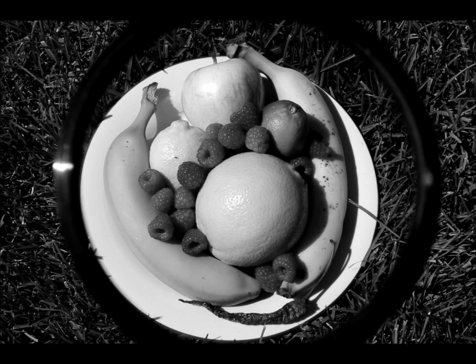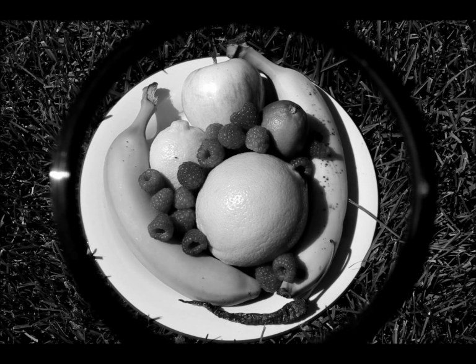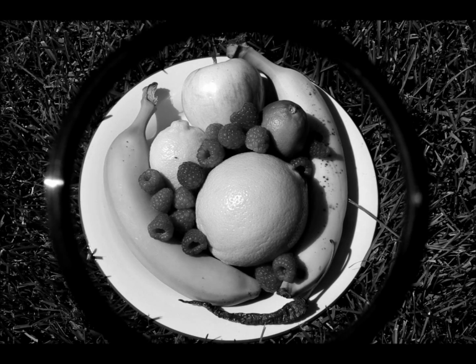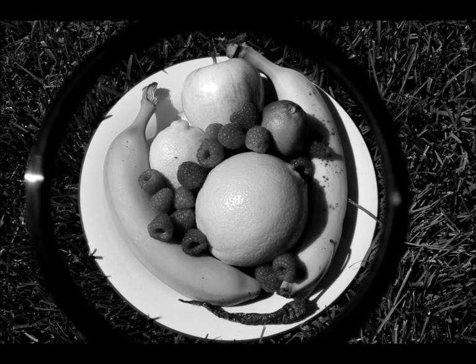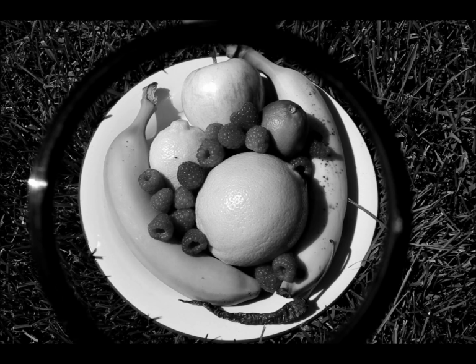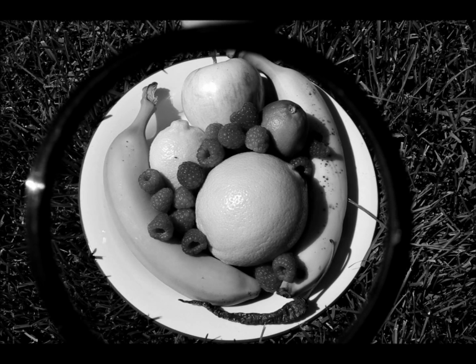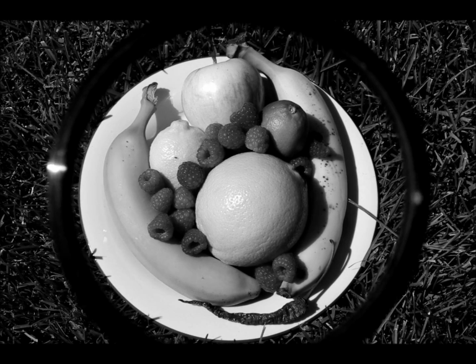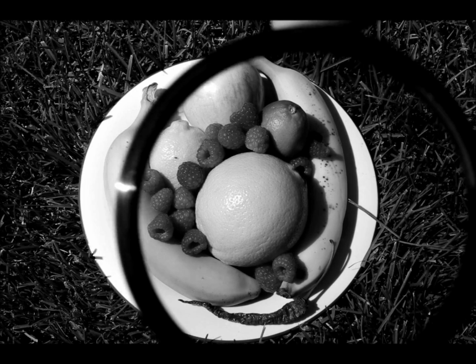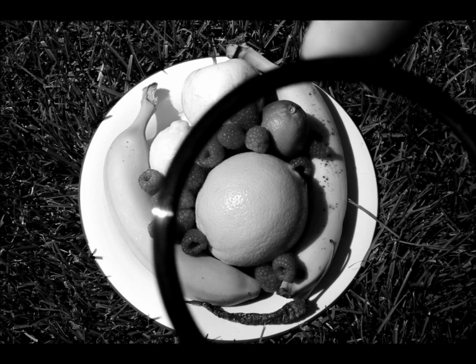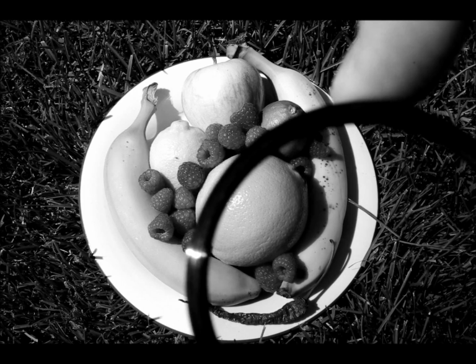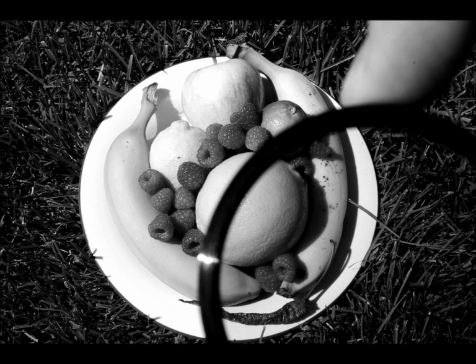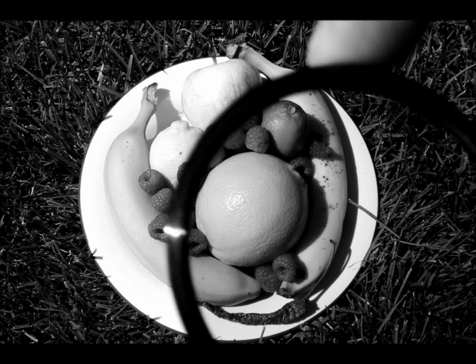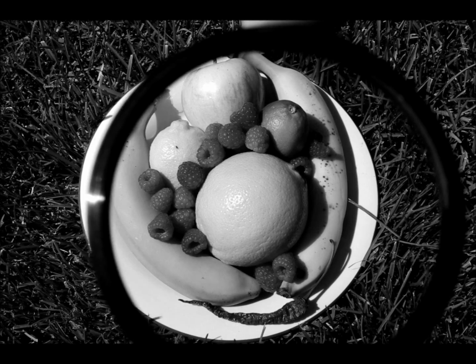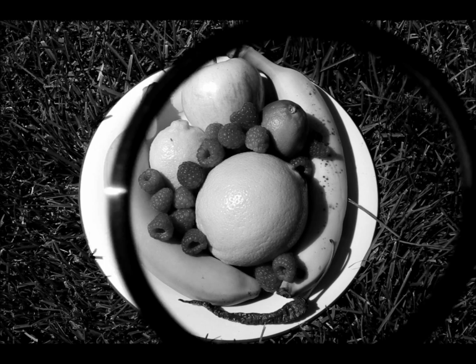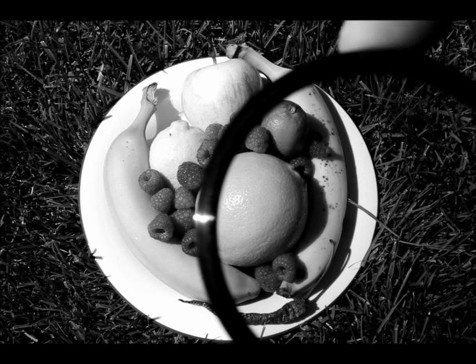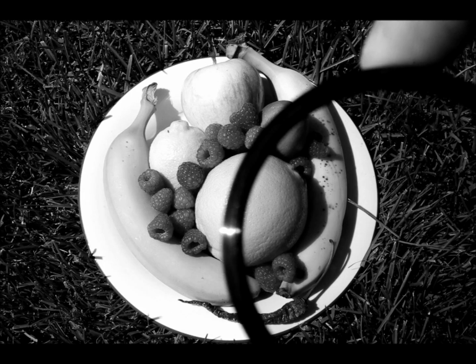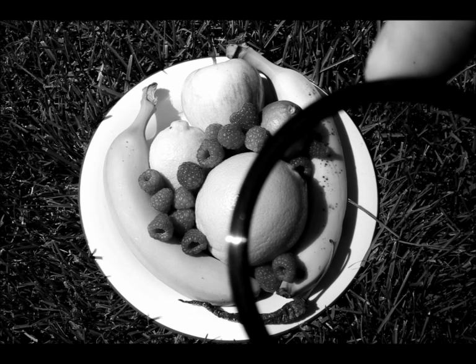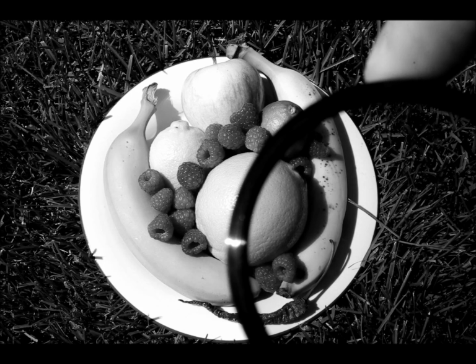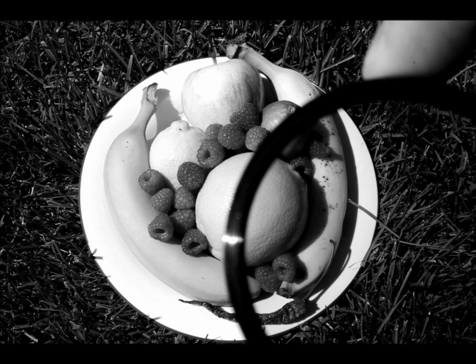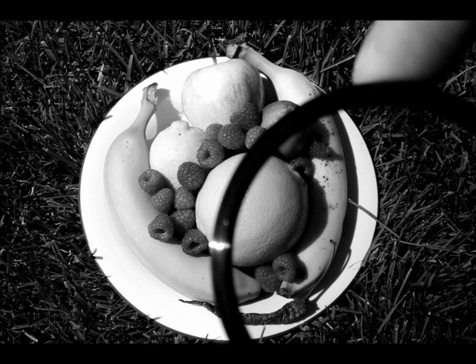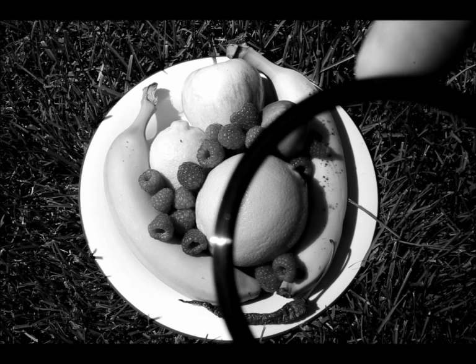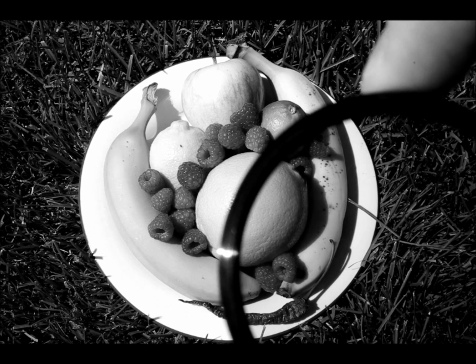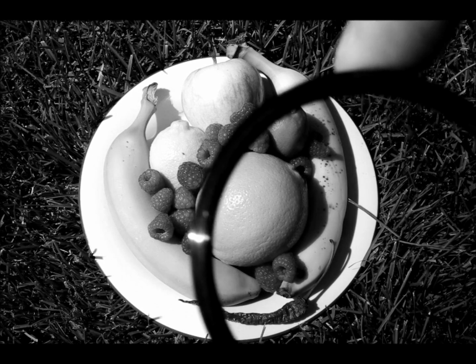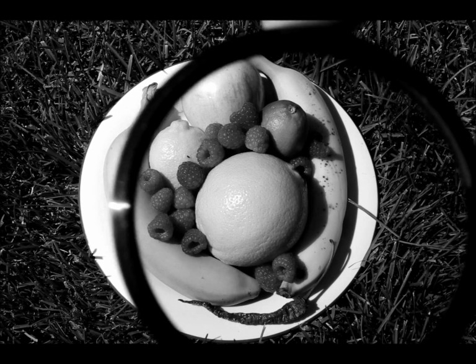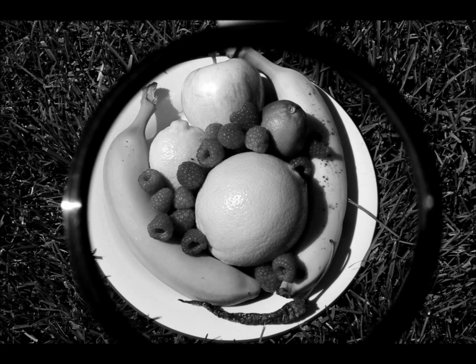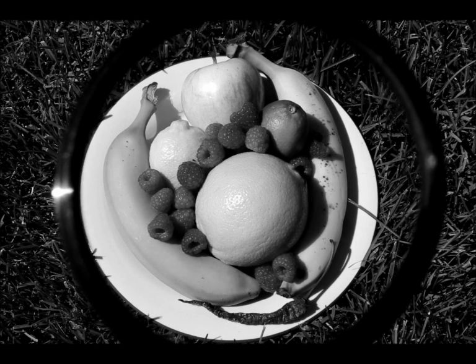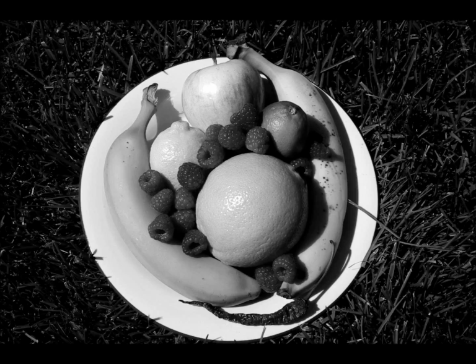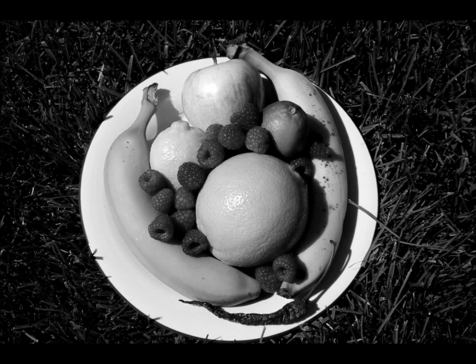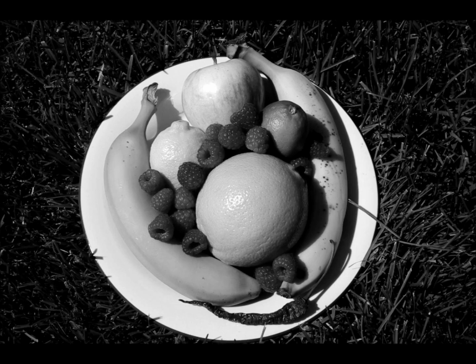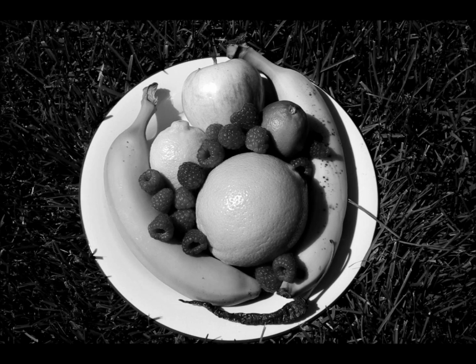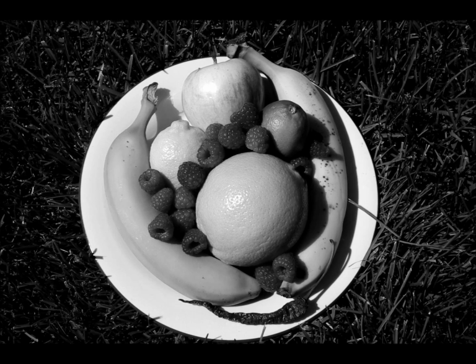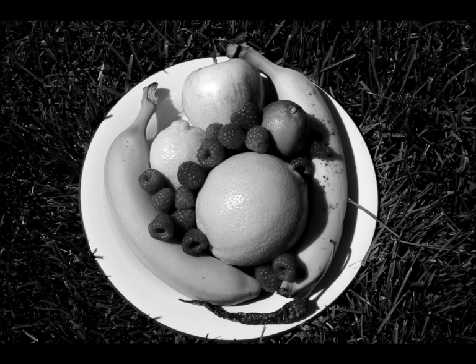Here we have an orange filter. You can see the orange has become lighter. Or maybe not exactly, but anyway — so we just saw the orange filter.